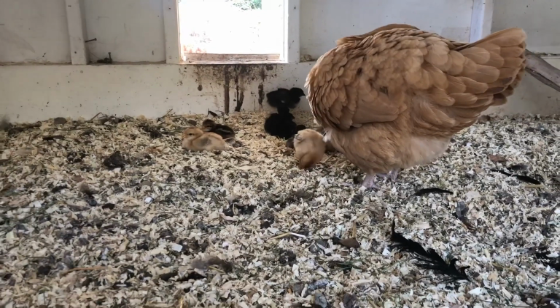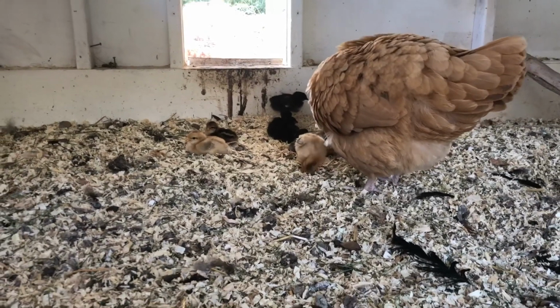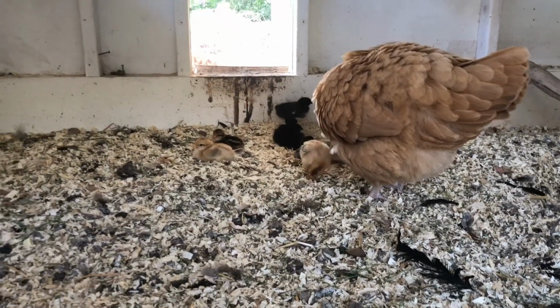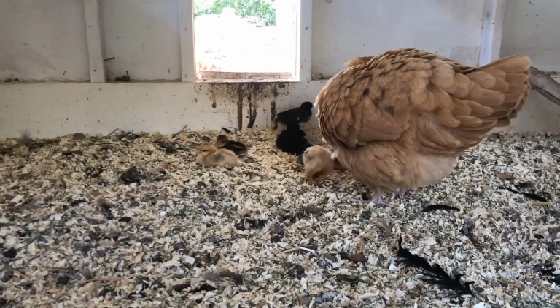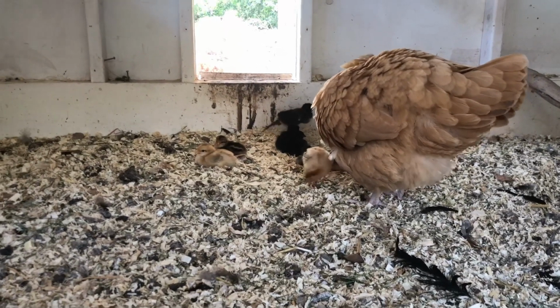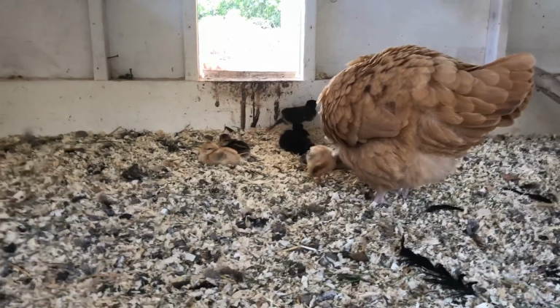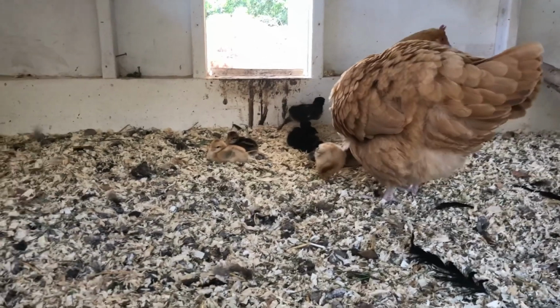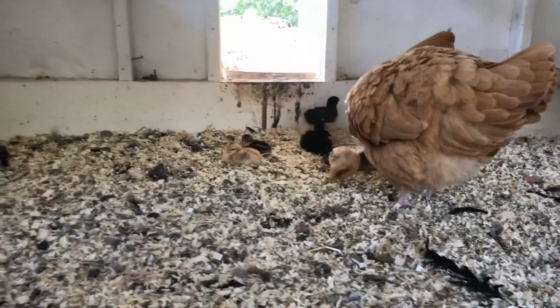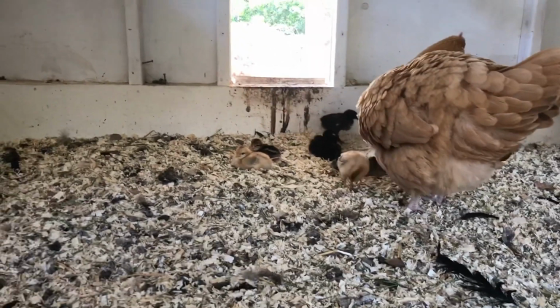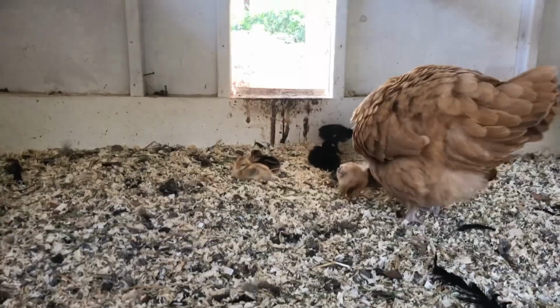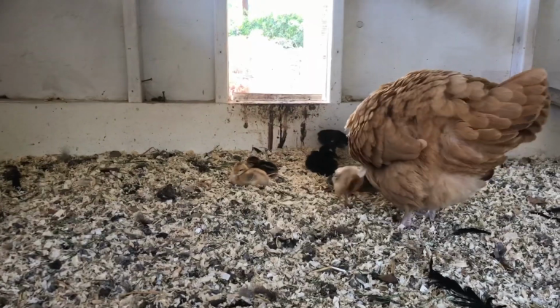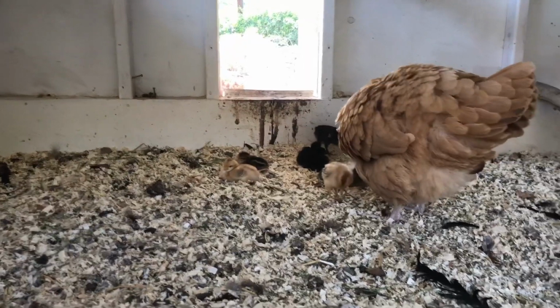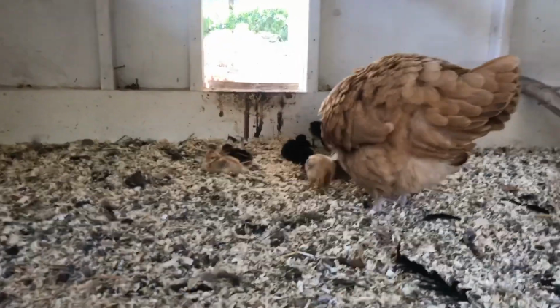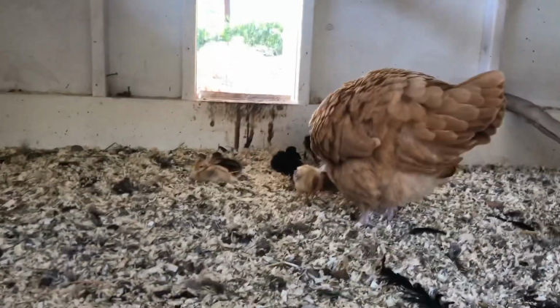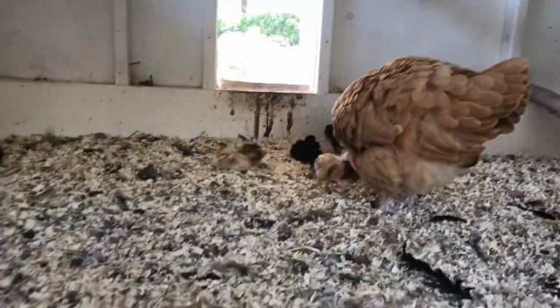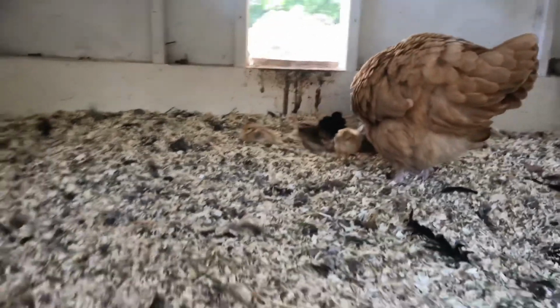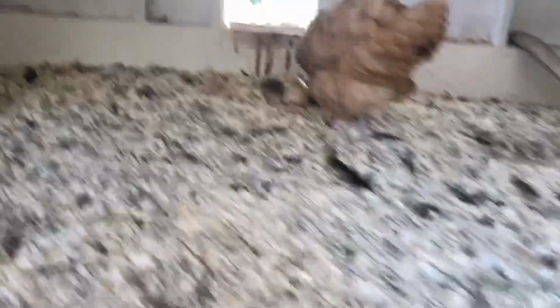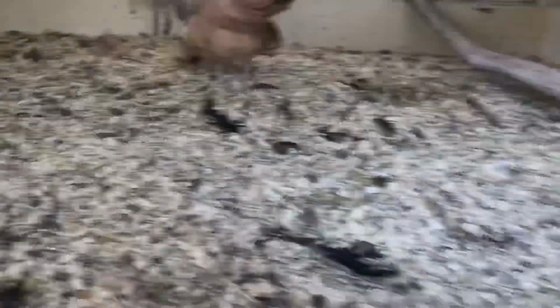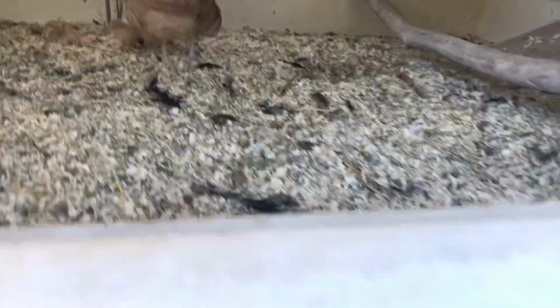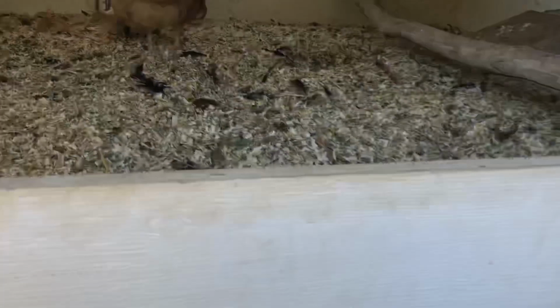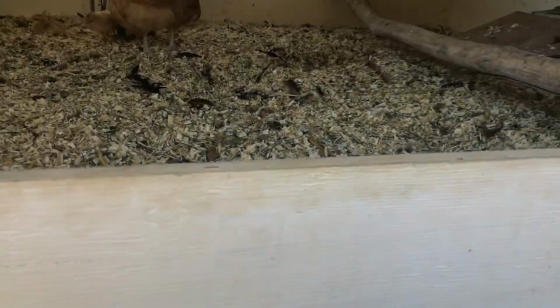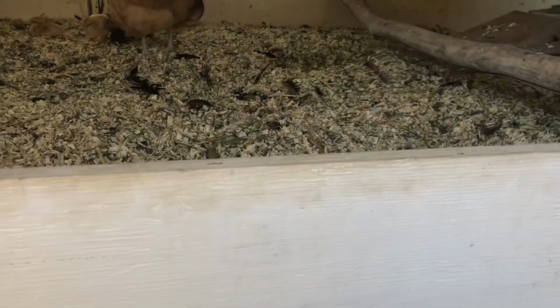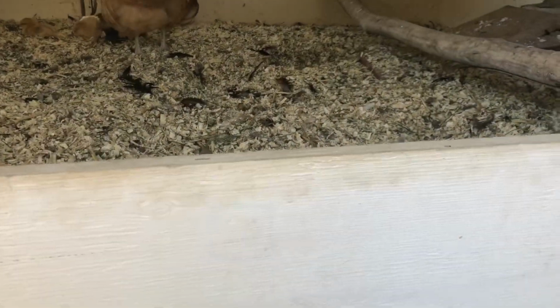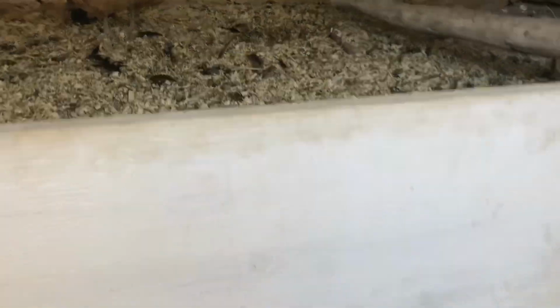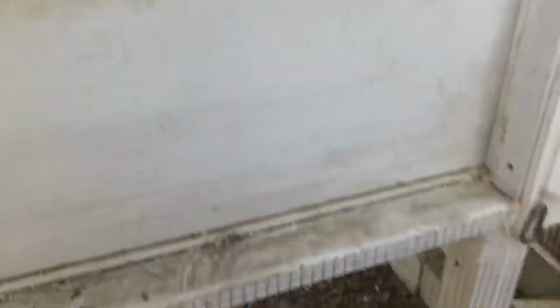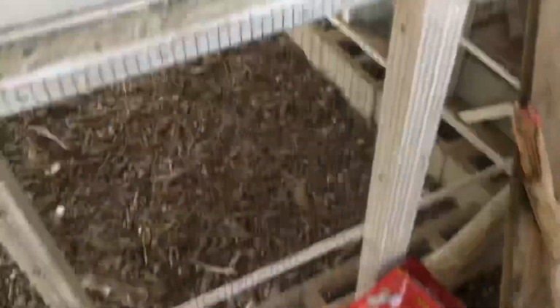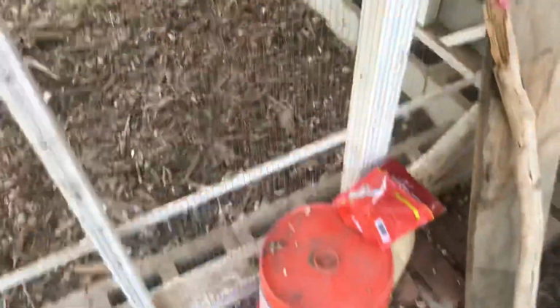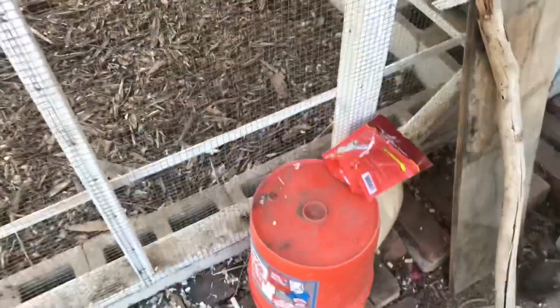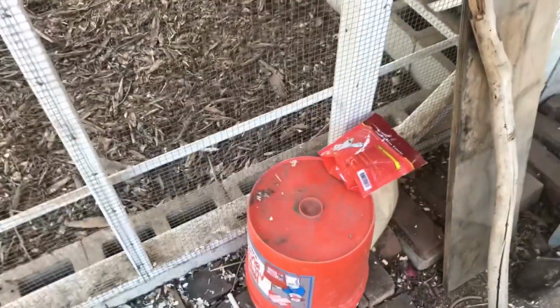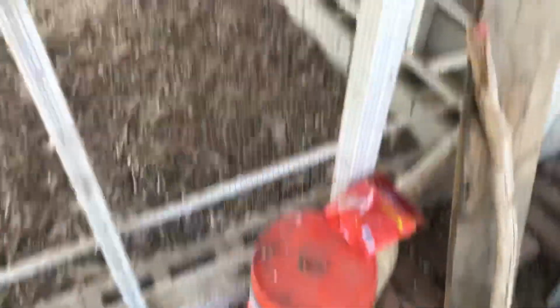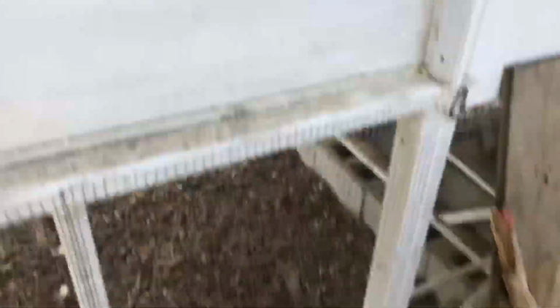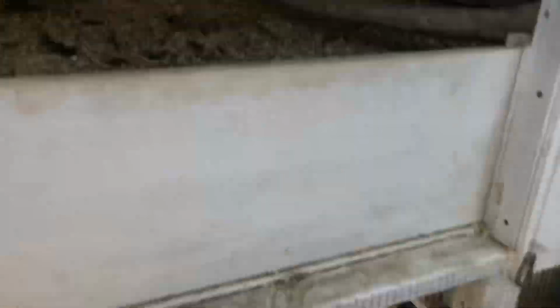These ones are getting a little bit more adventurous. They like to hop up on different things and even hop up on this little ledge here, and a couple of them fell down on the bucket. They're okay — they're pretty resilient.